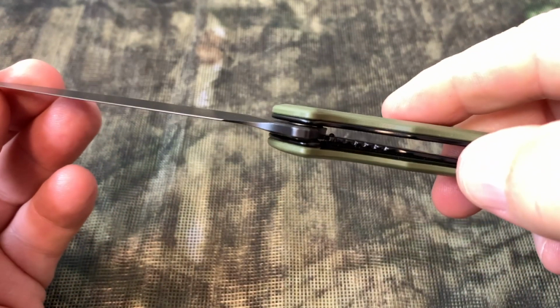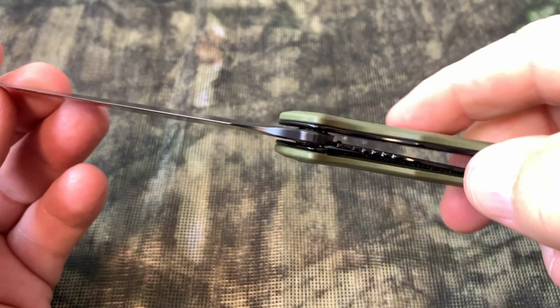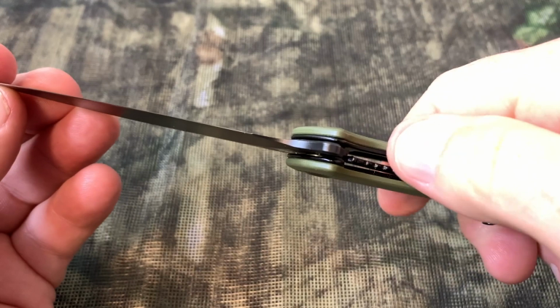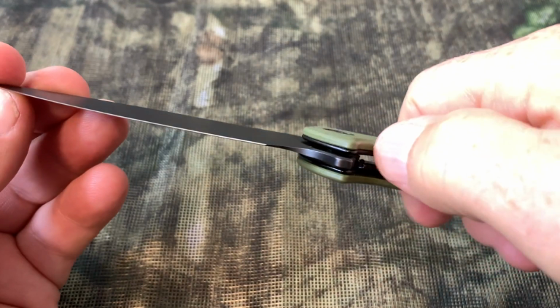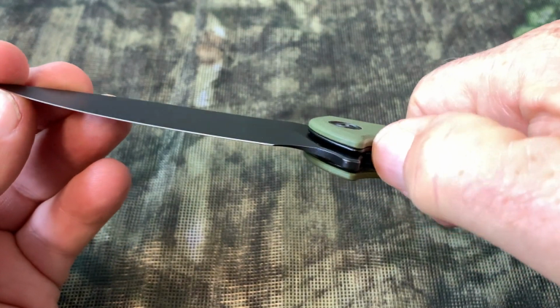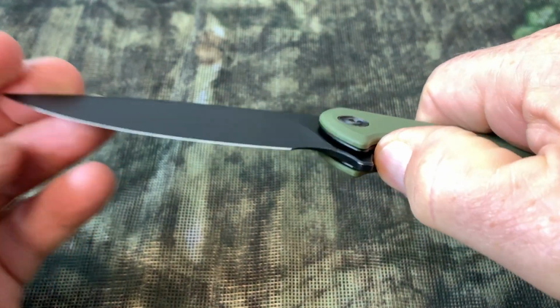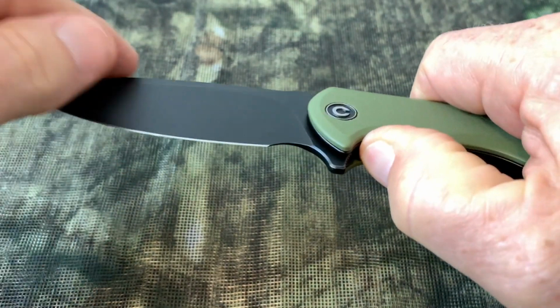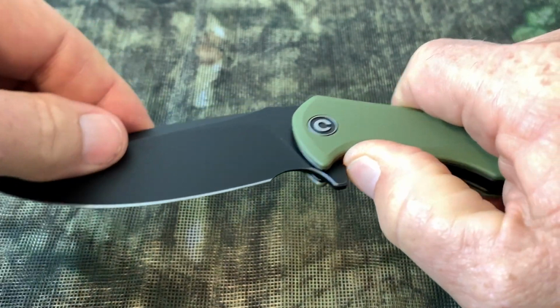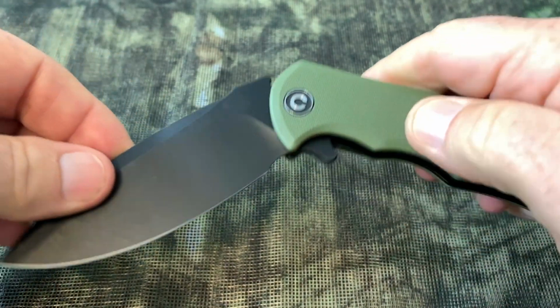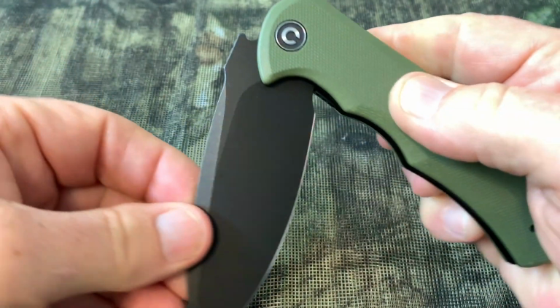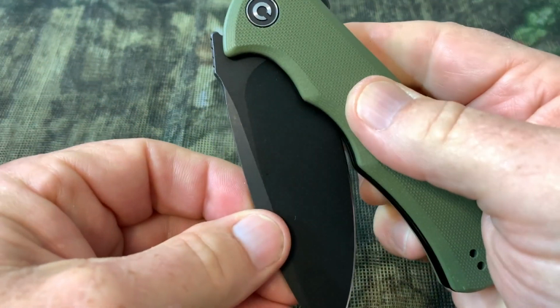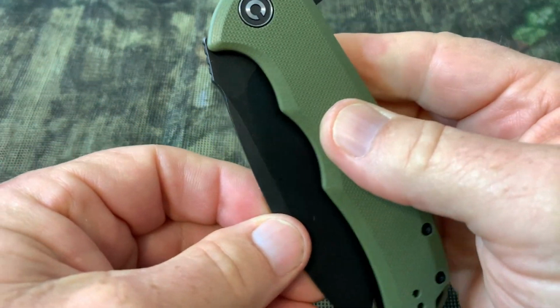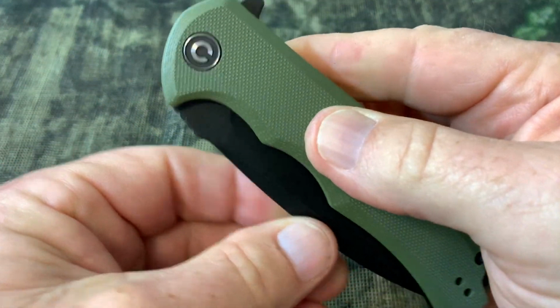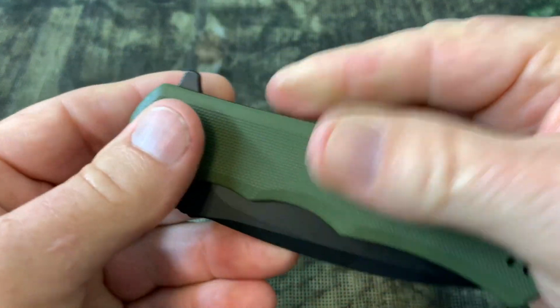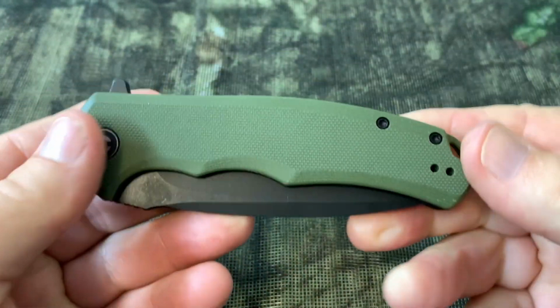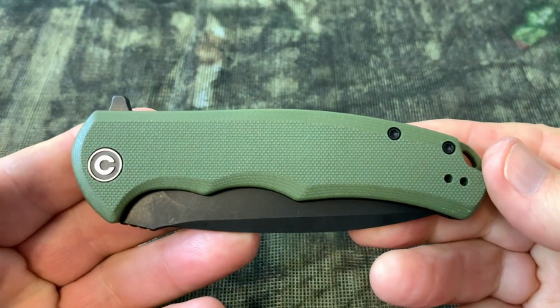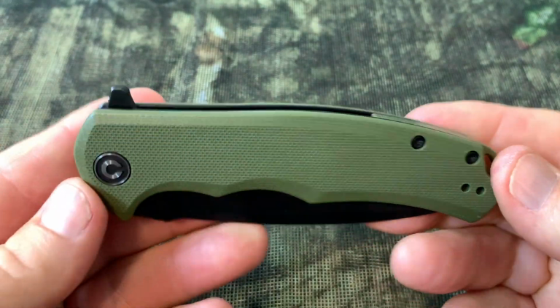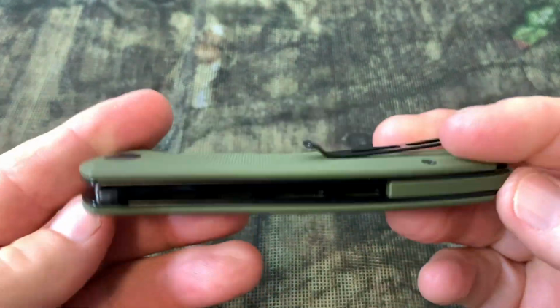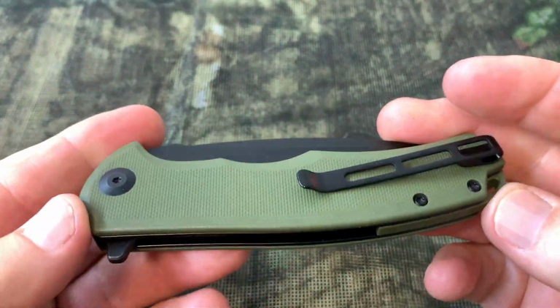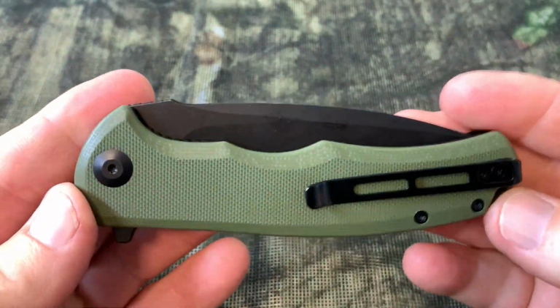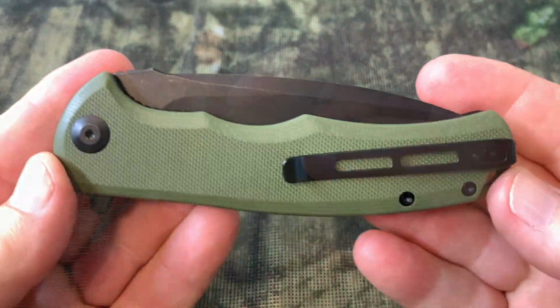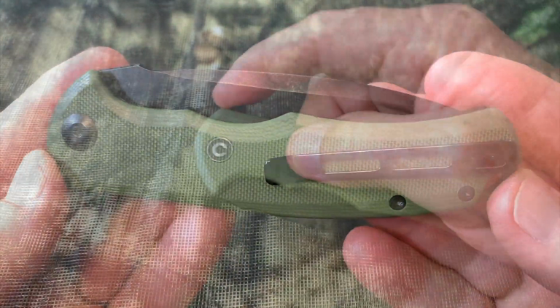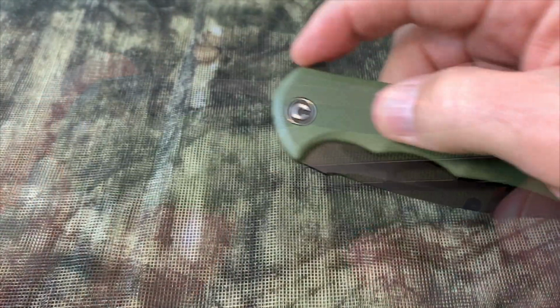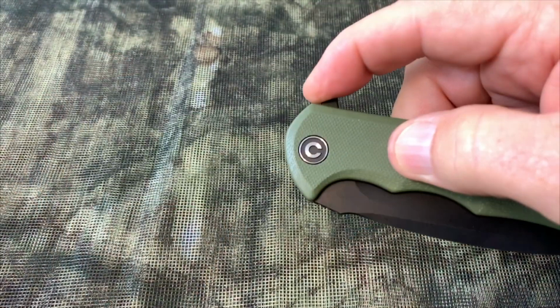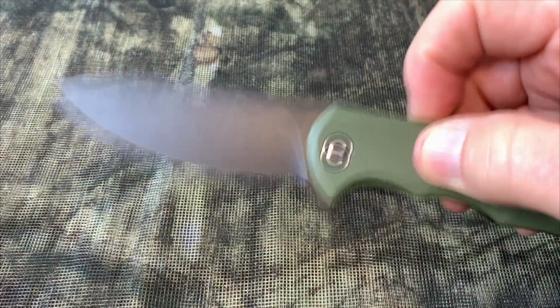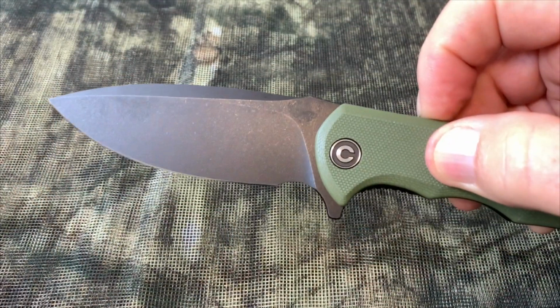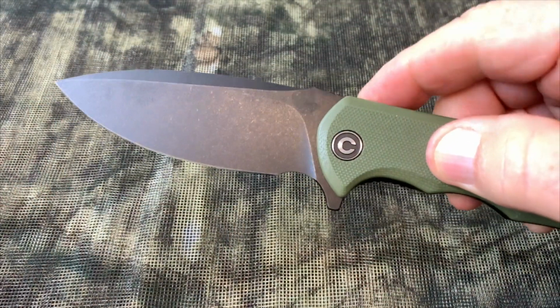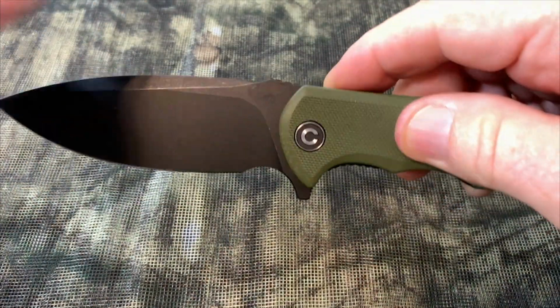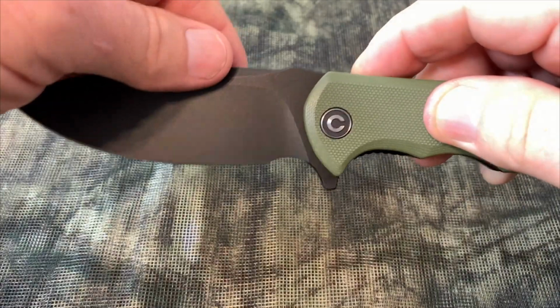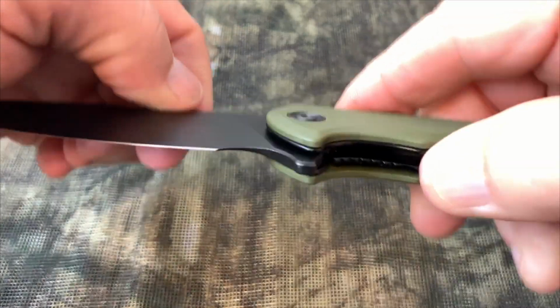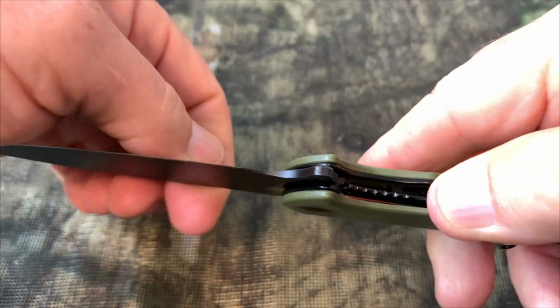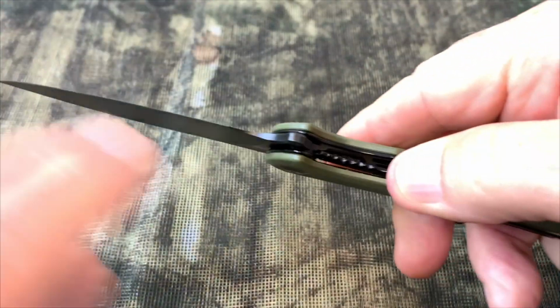As you can see here, it has a liner lock. Simply just push the liner lock to the side and it makes the knife easy to fold. Once again, I like the flipper action on this knife — very smooth.